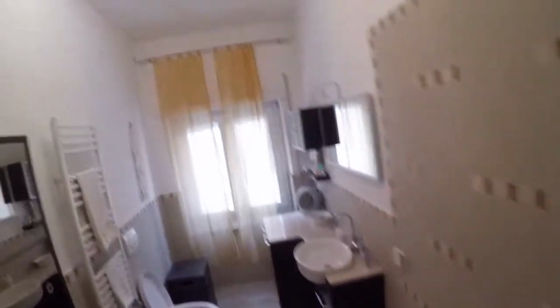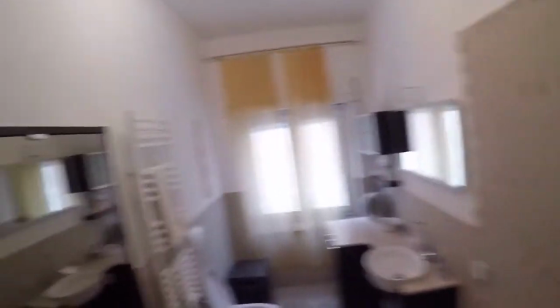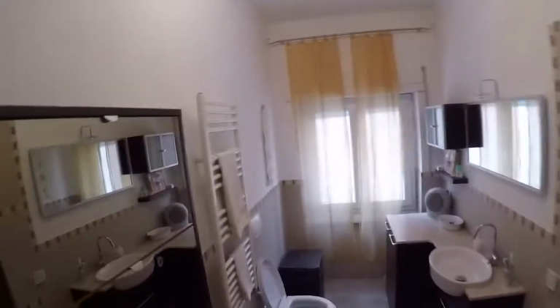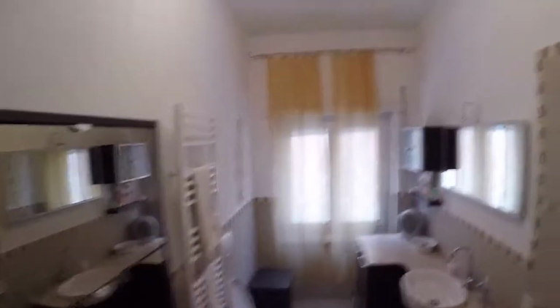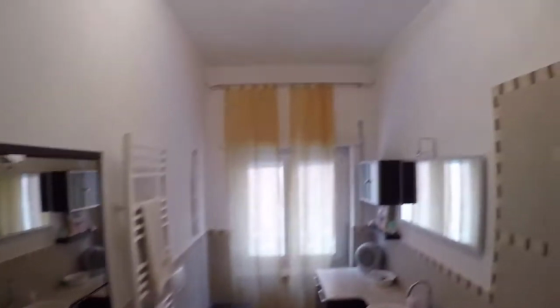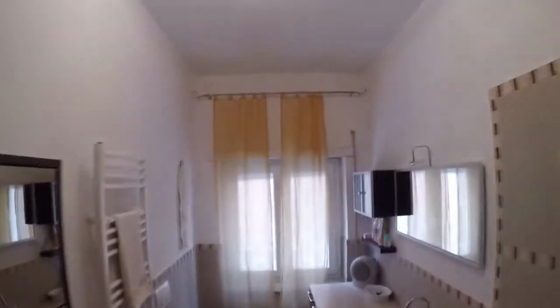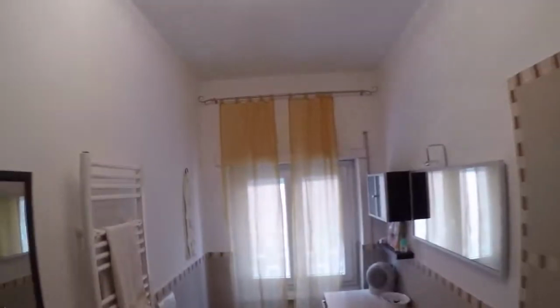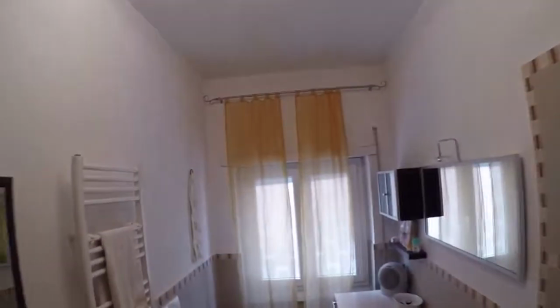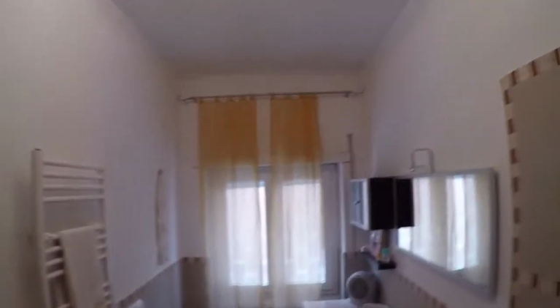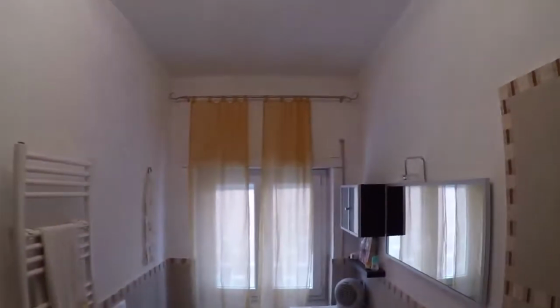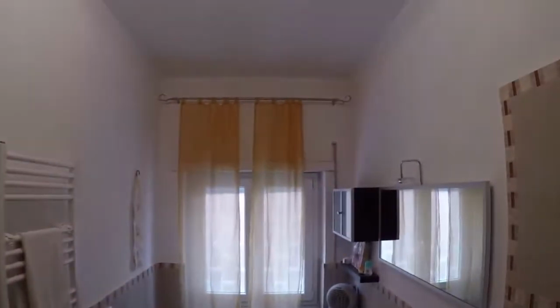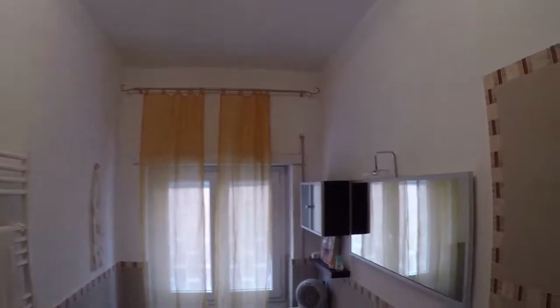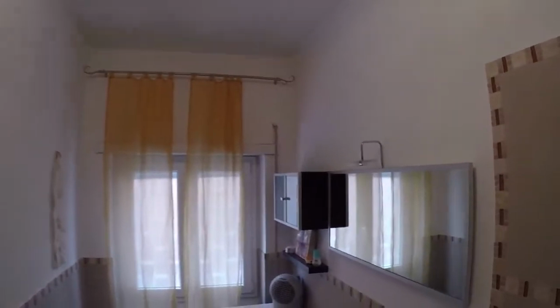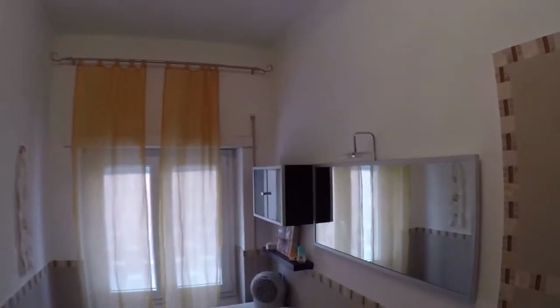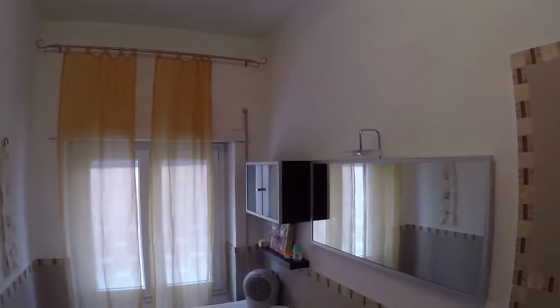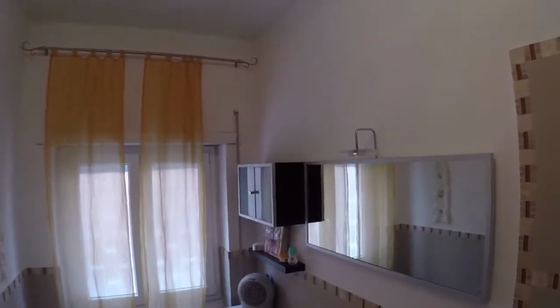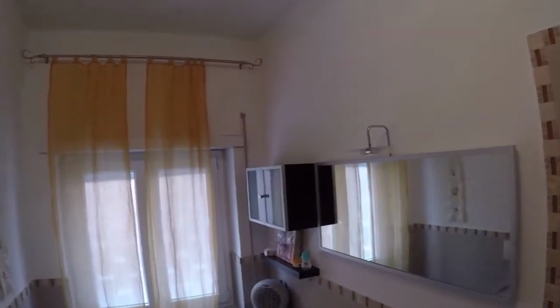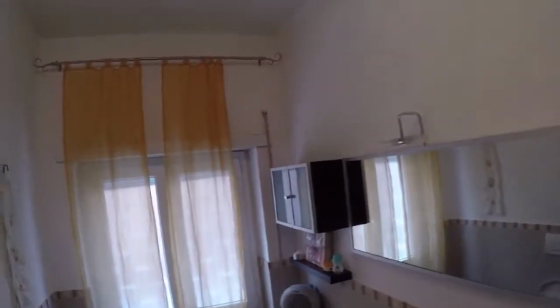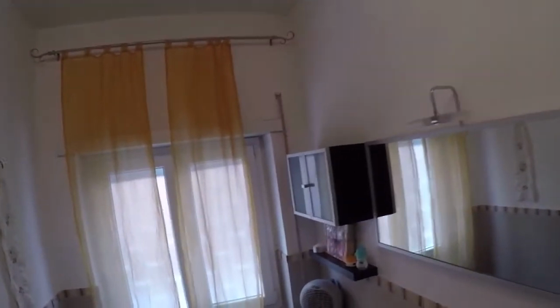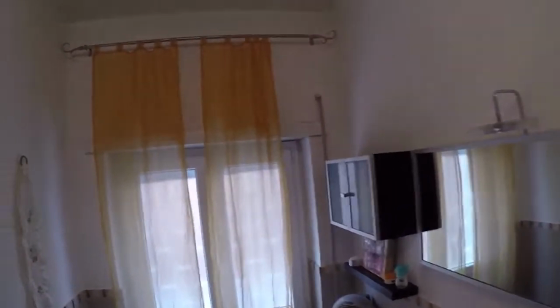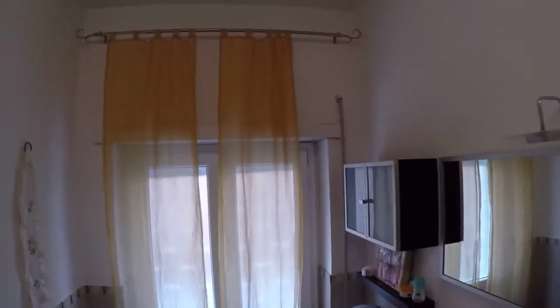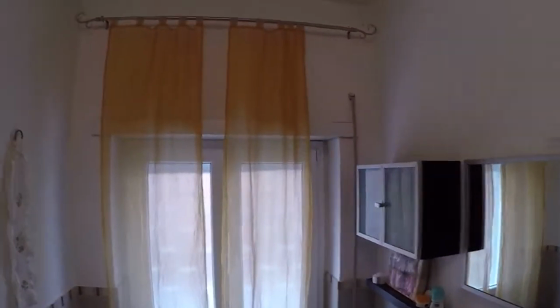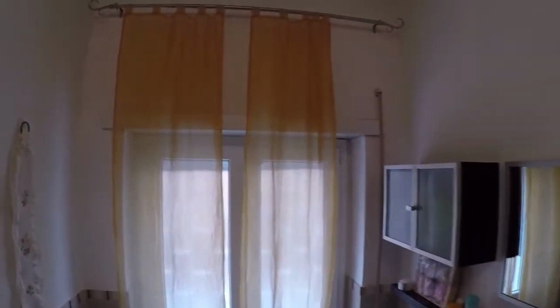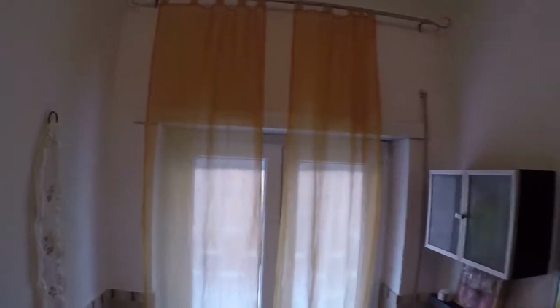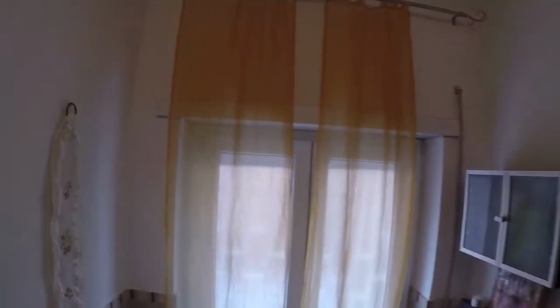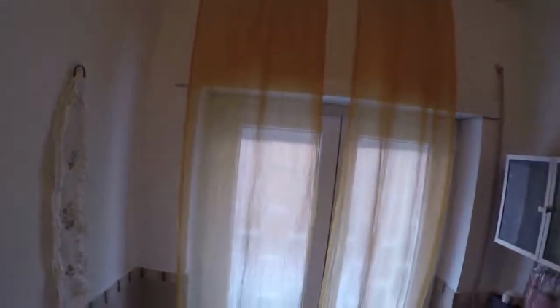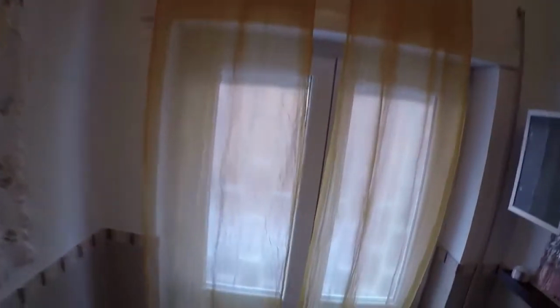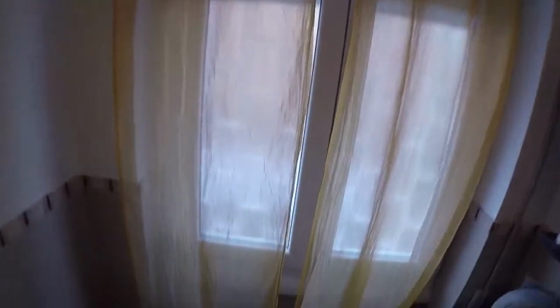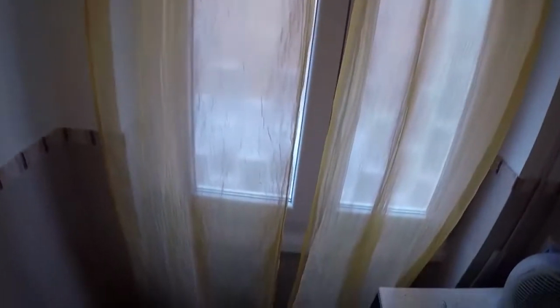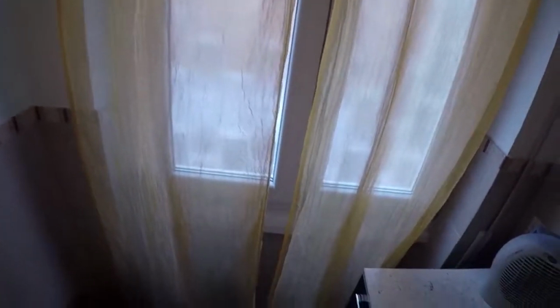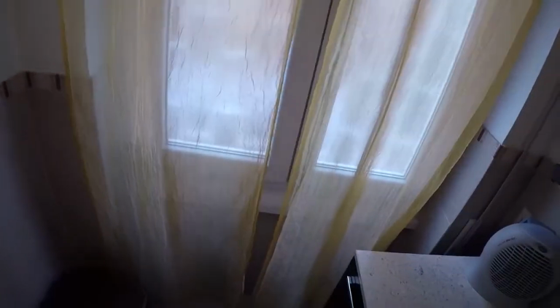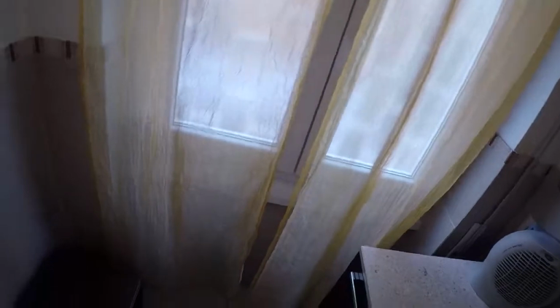Everything is new, also here in the bathroom. There is also a washing machine.